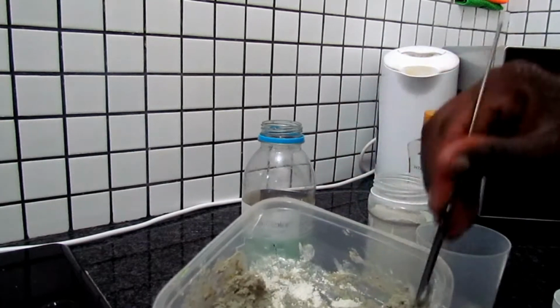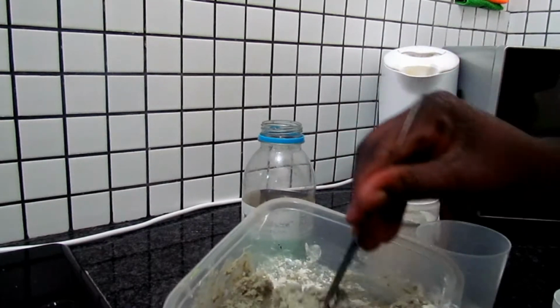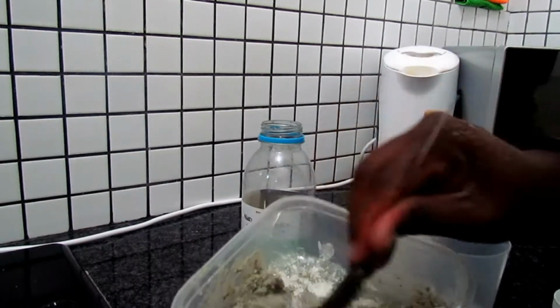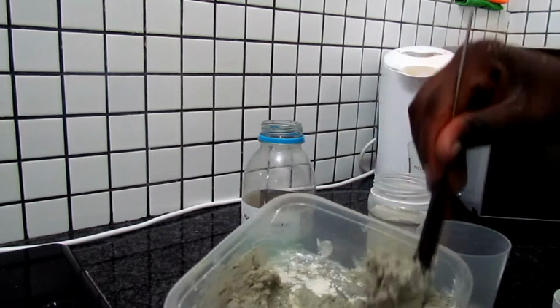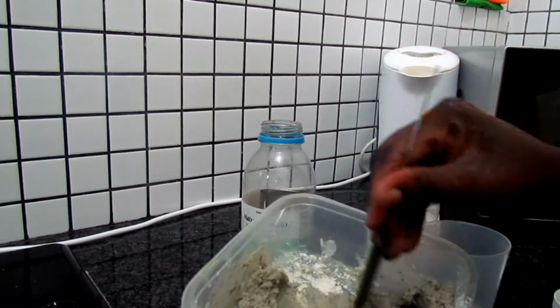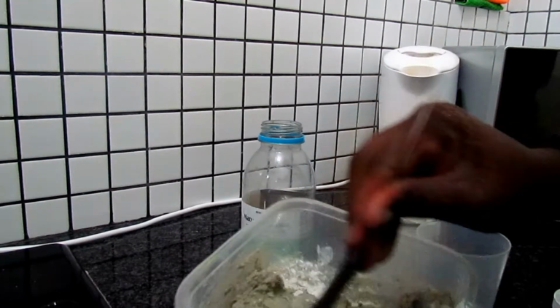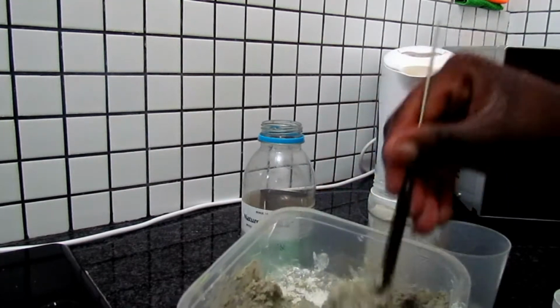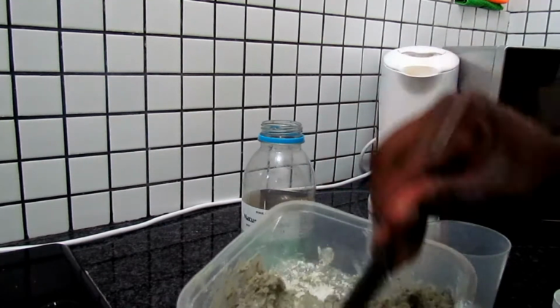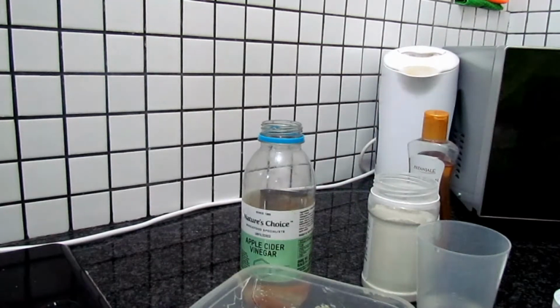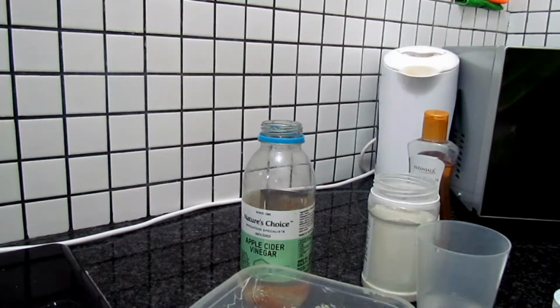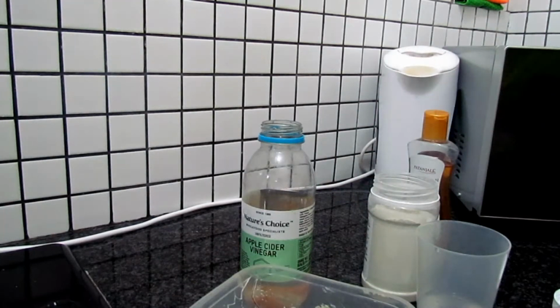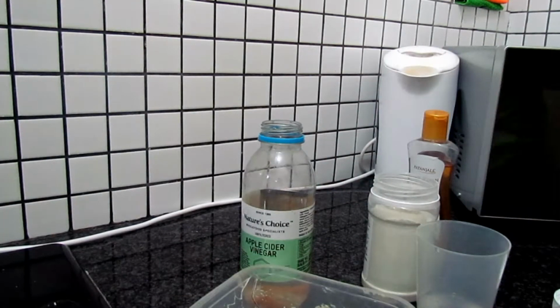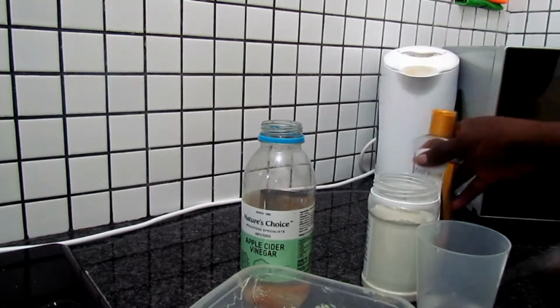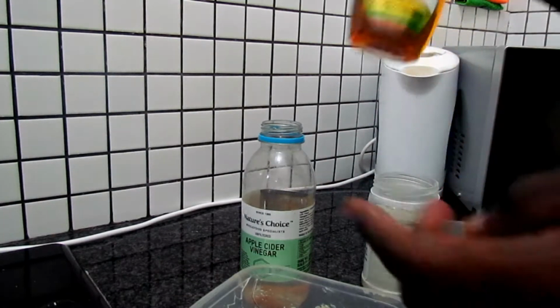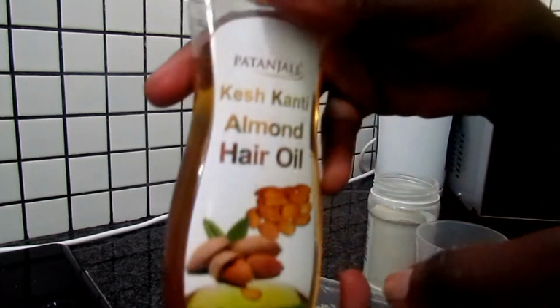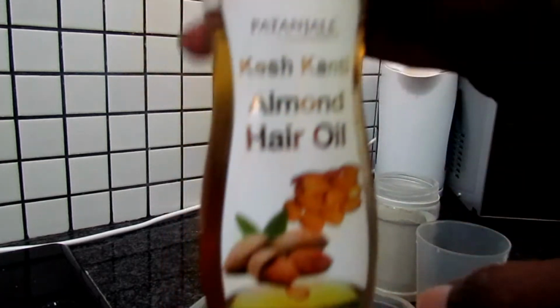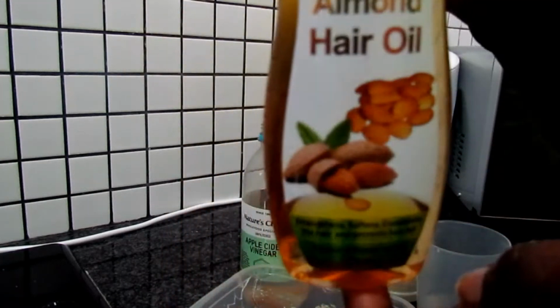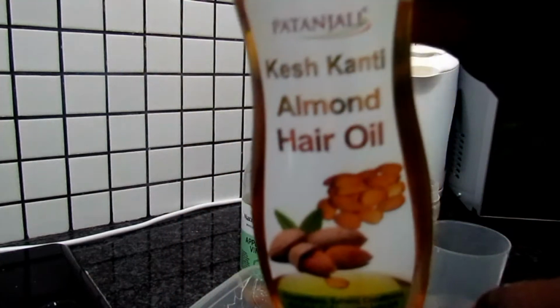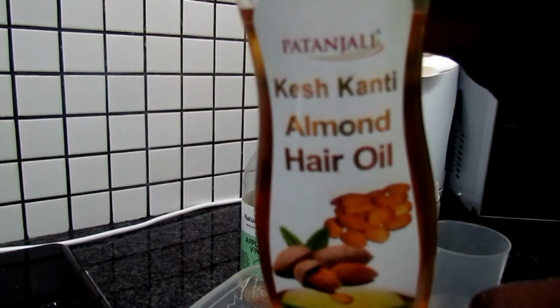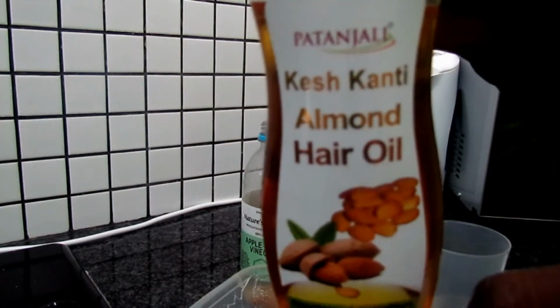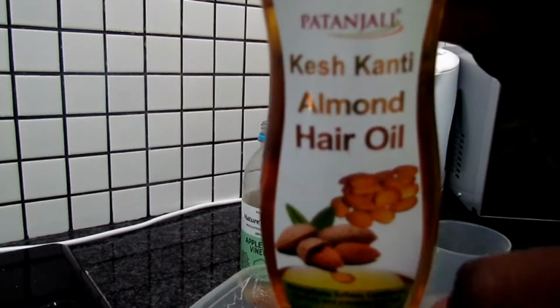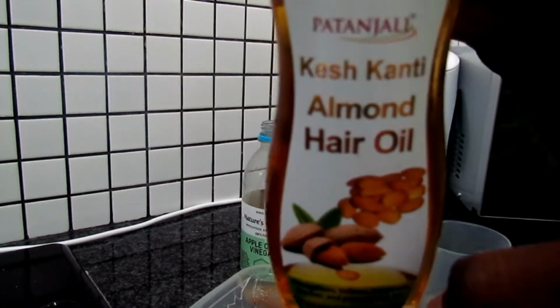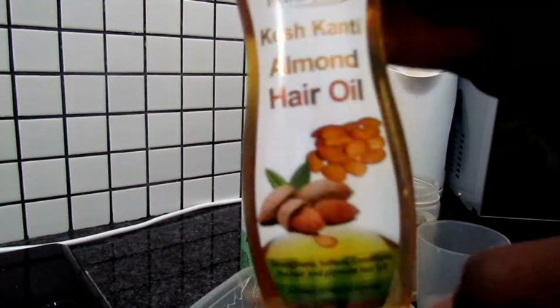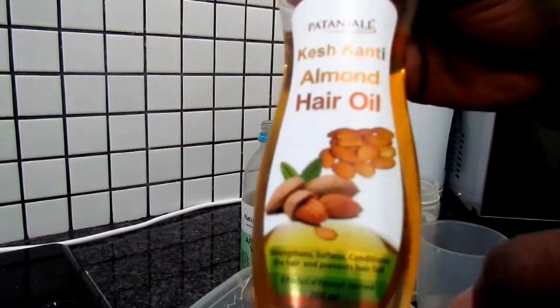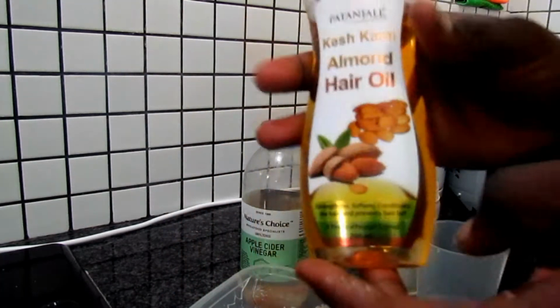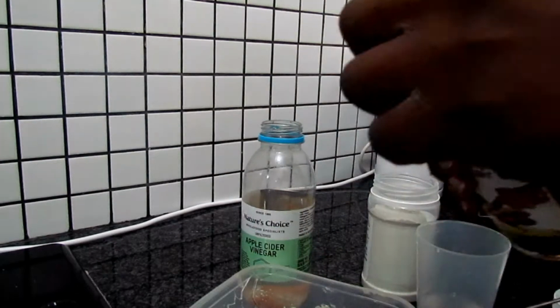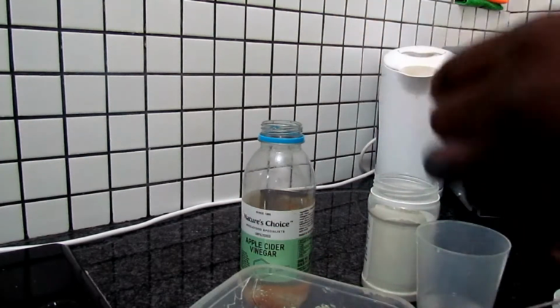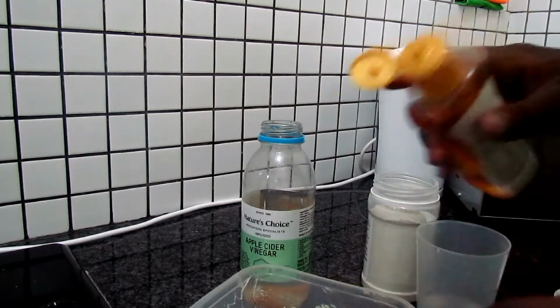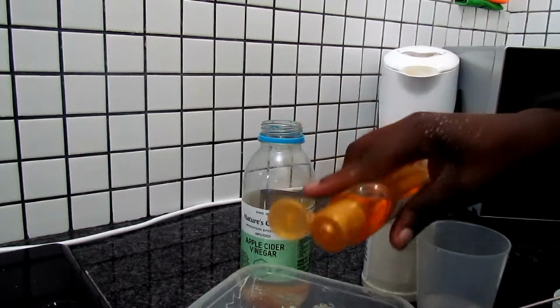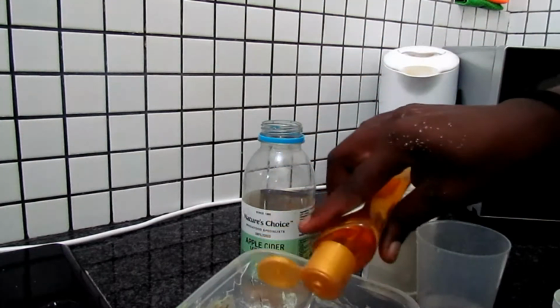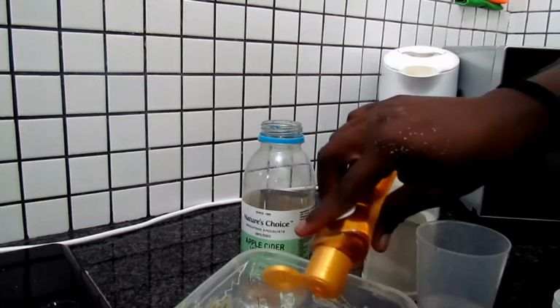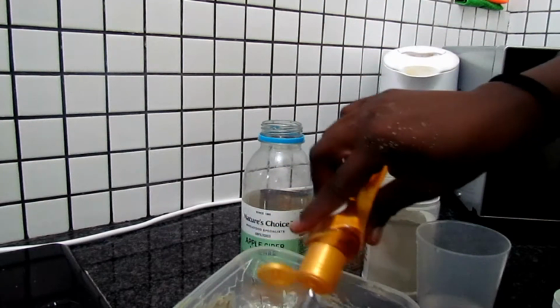That is exactly what I need because, as you all know, I've got bleached natural hair and sometimes my hair is so frizzy. So I'm always looking for treatments that moisturize my hair and get rid of the frizz.